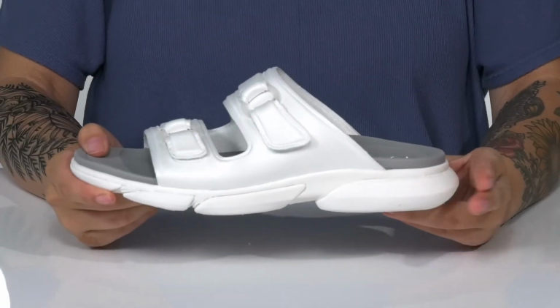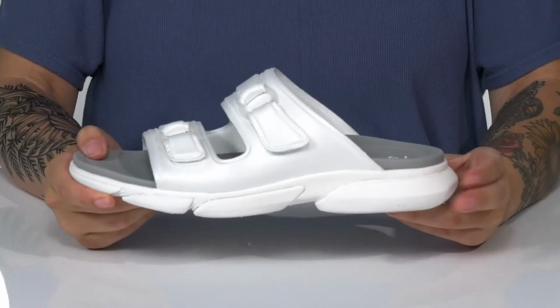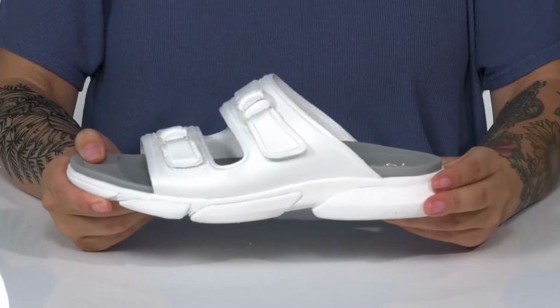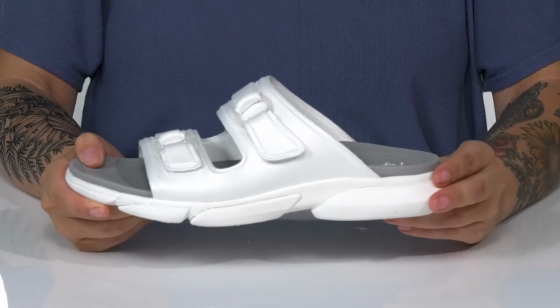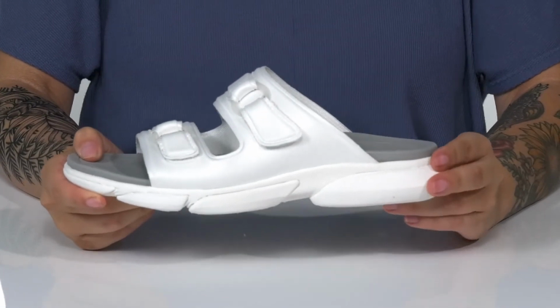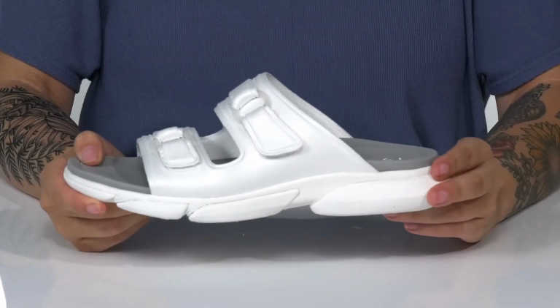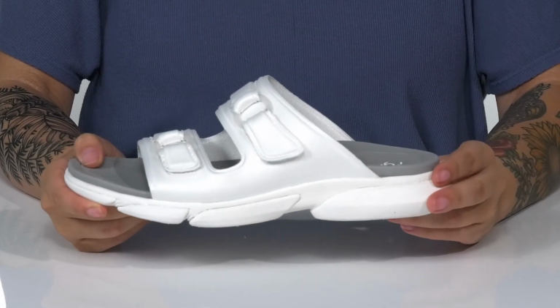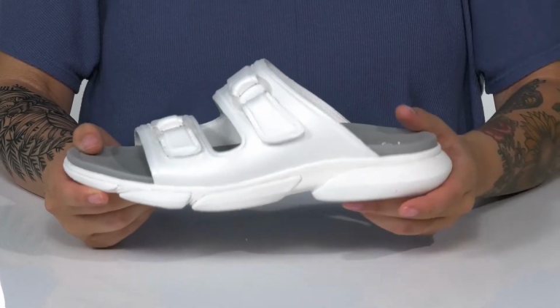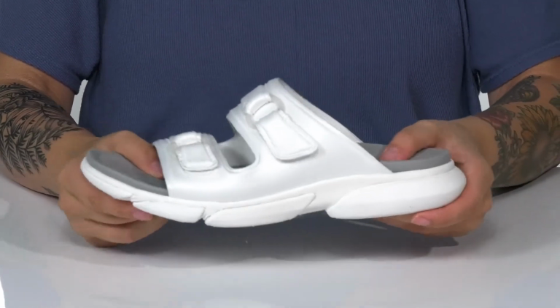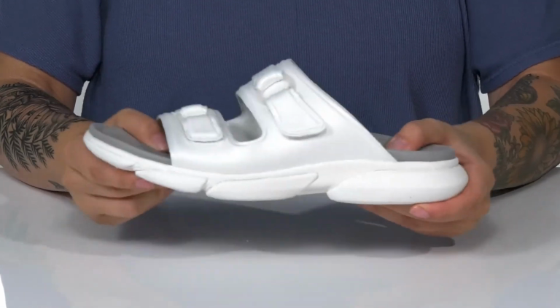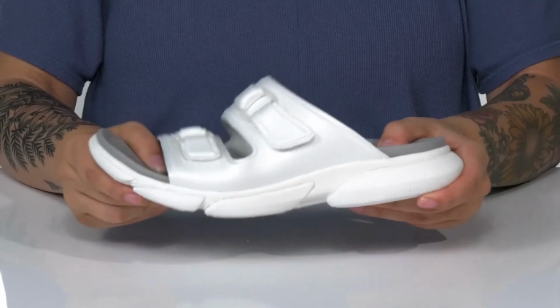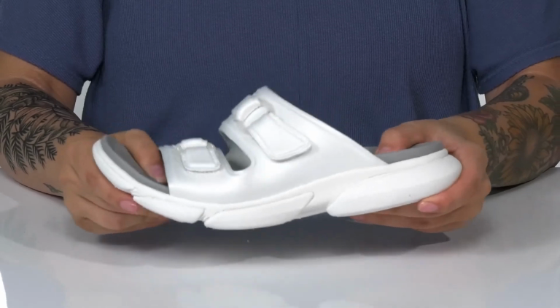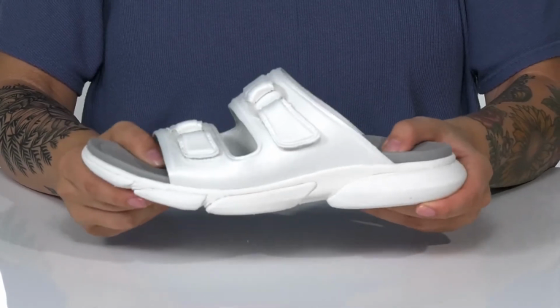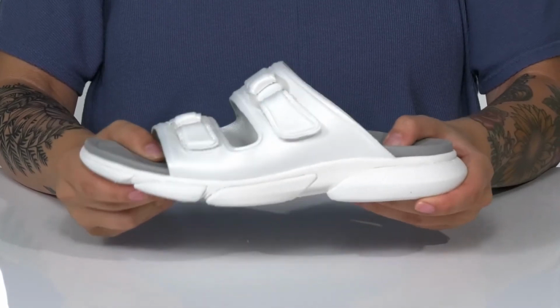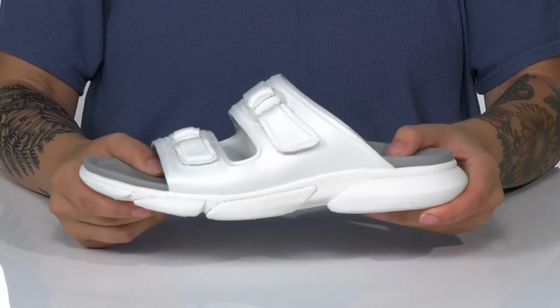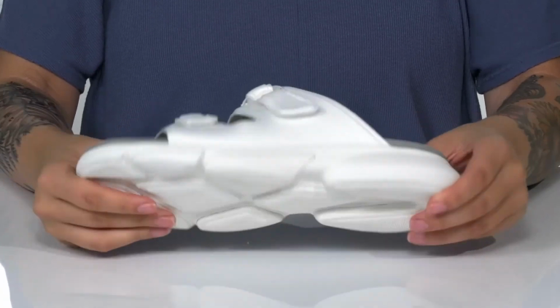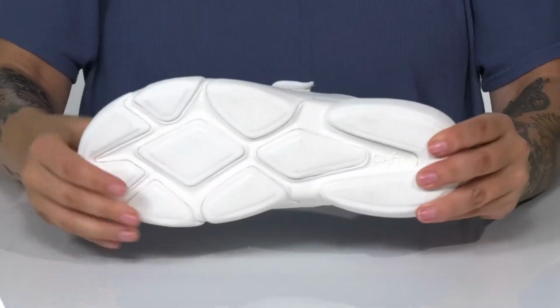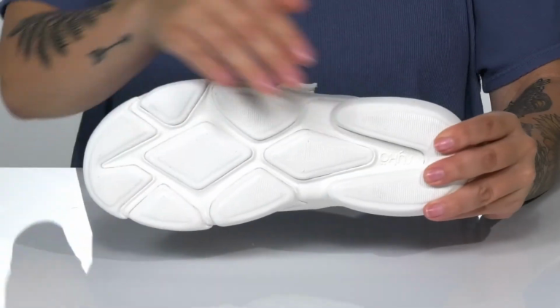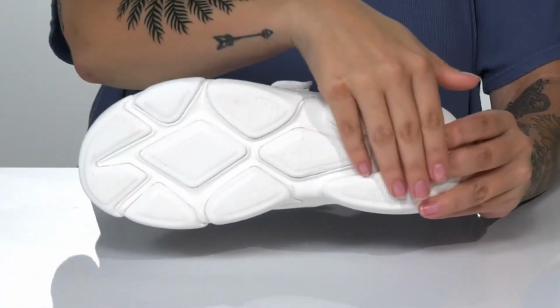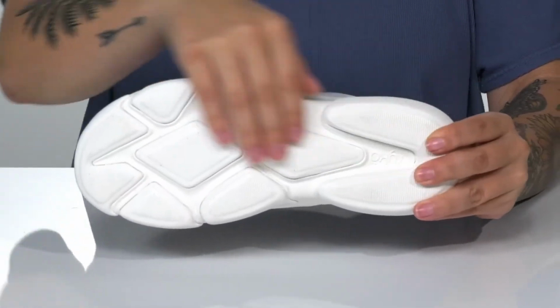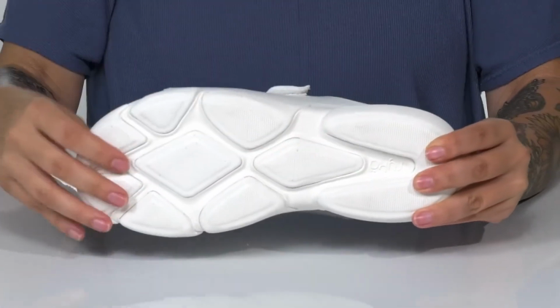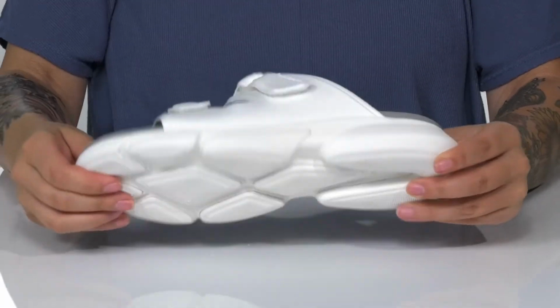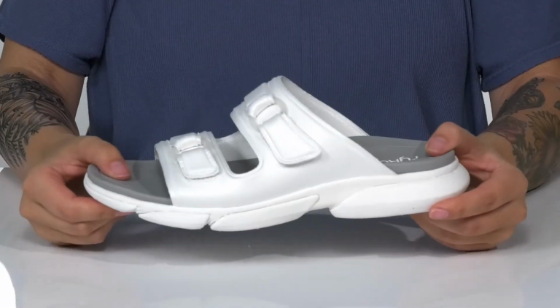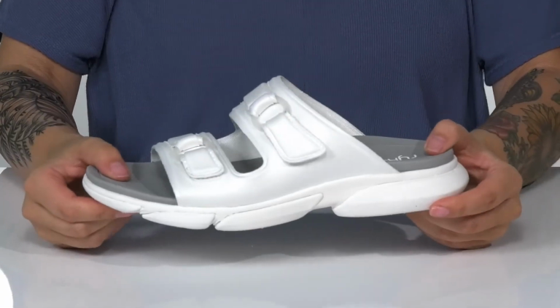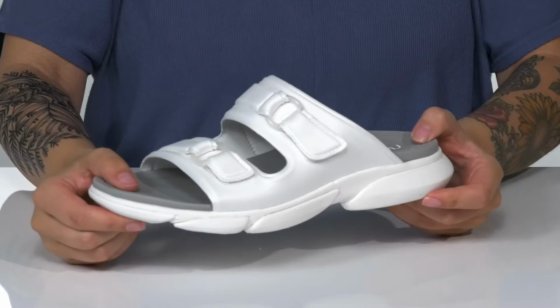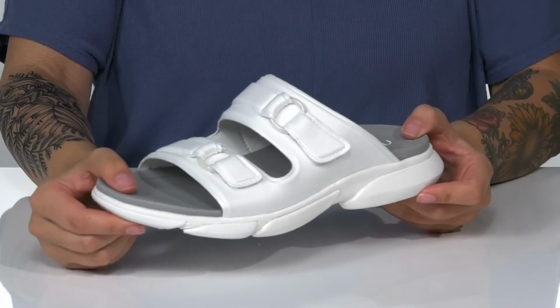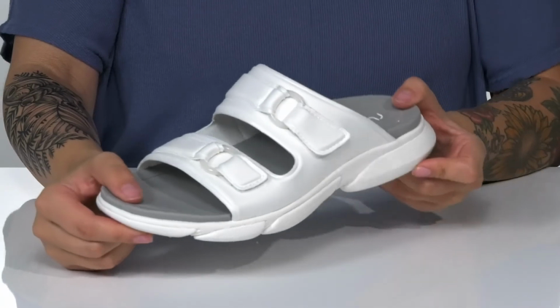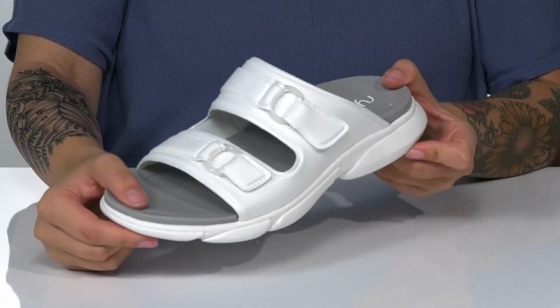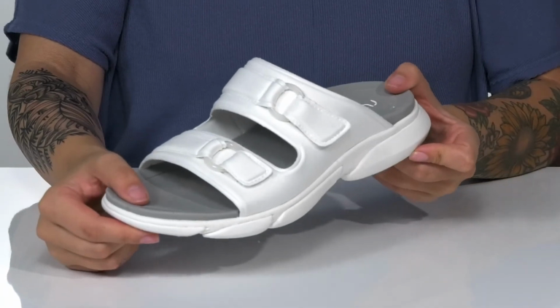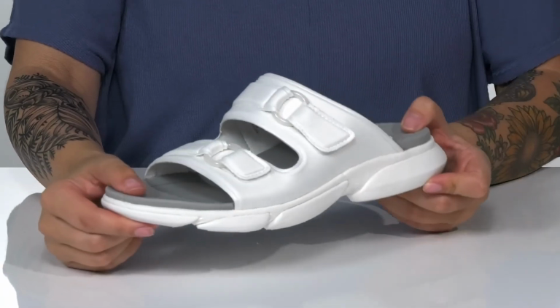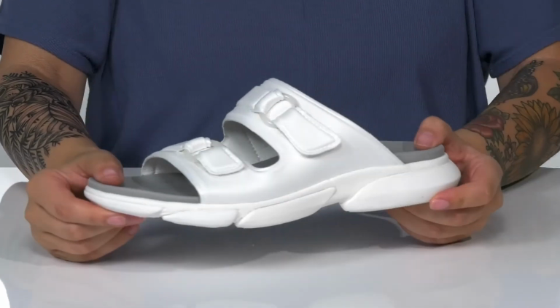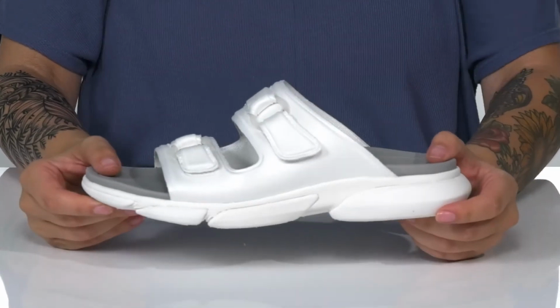That cushioned midsole is going to give you a small boost in height. It also has flexibility for an easier stride. Underneath is a textured outsole for traction. And I think these would pair very well with some denim shorts.